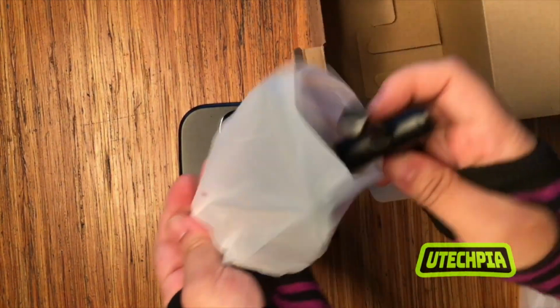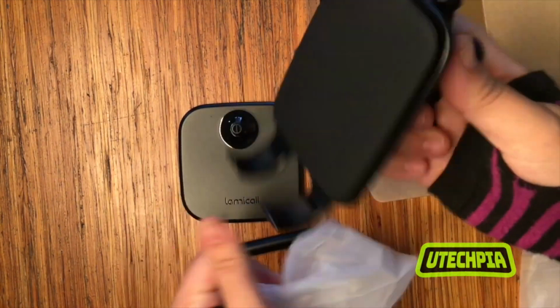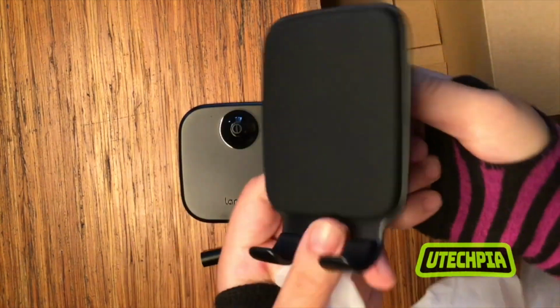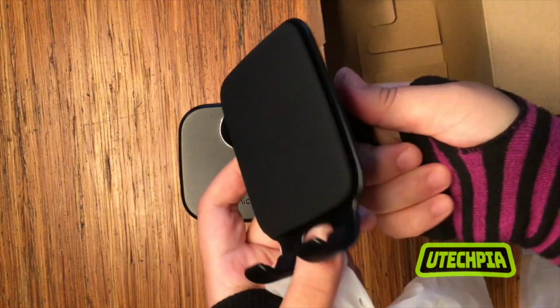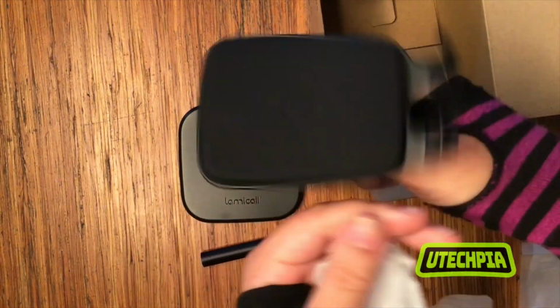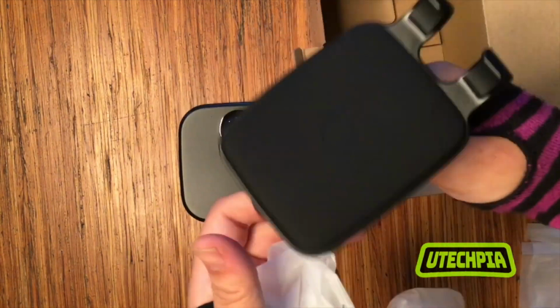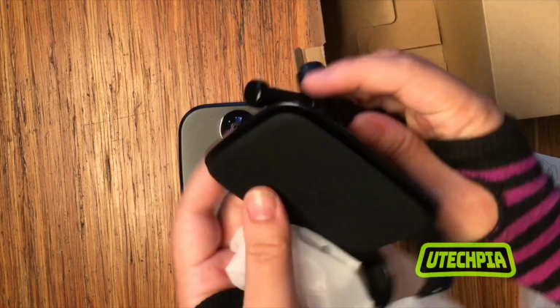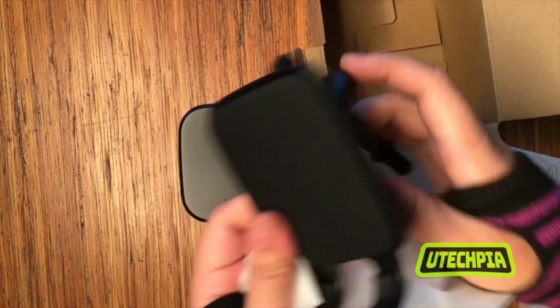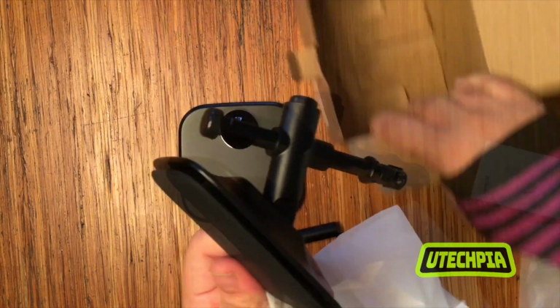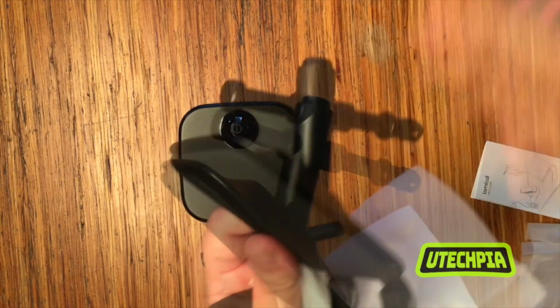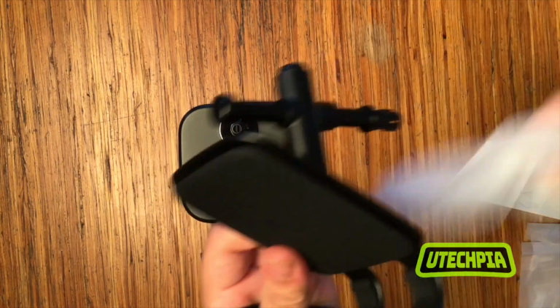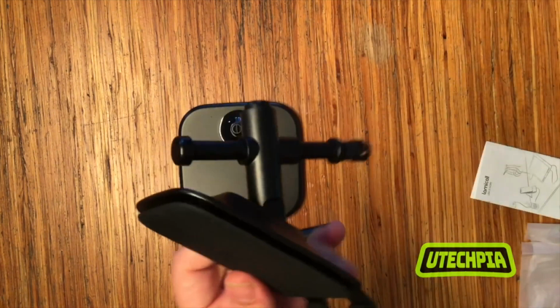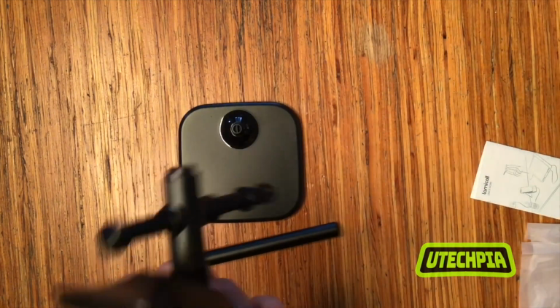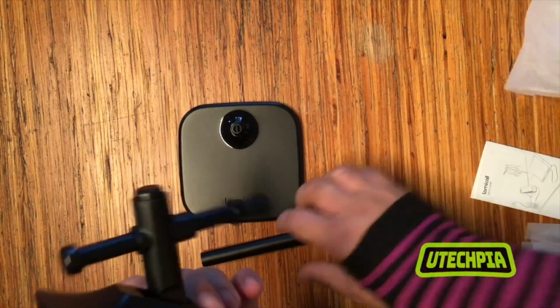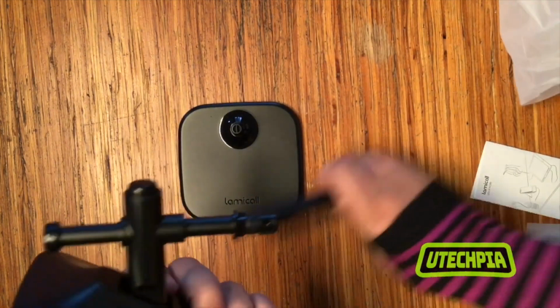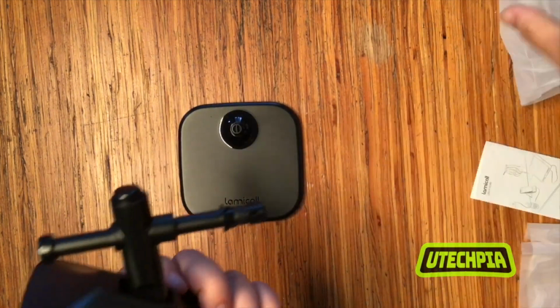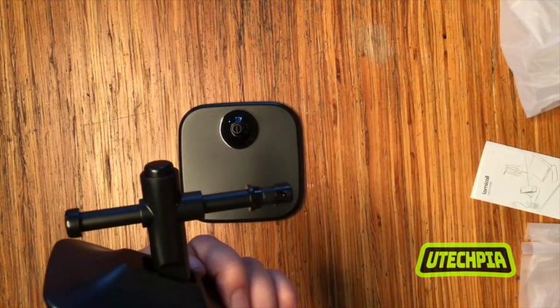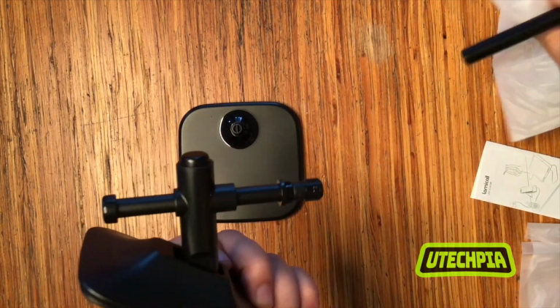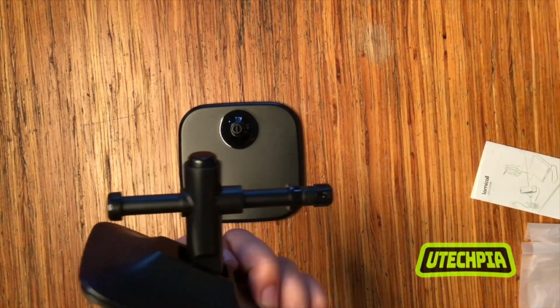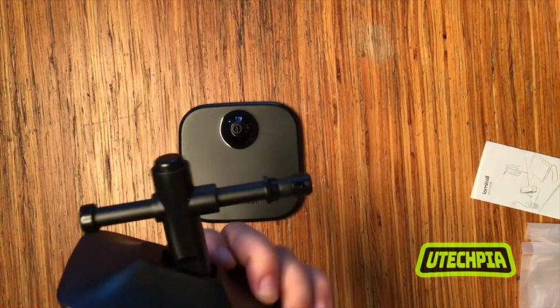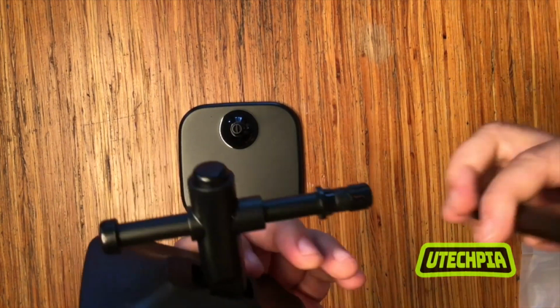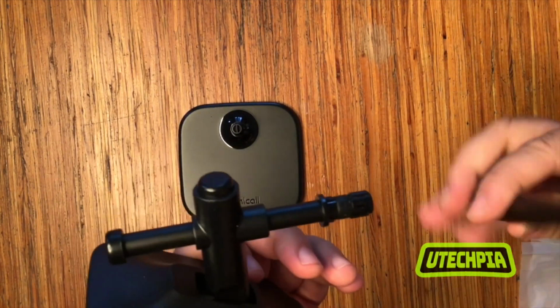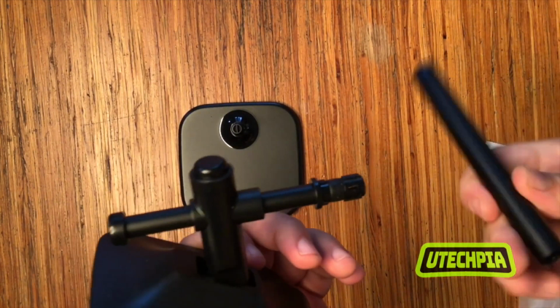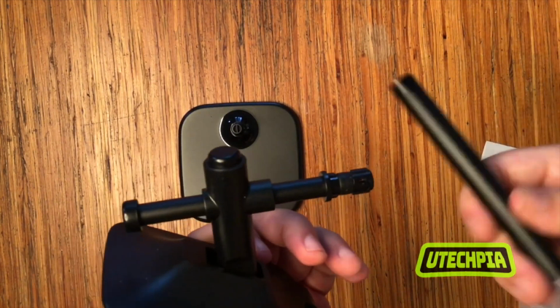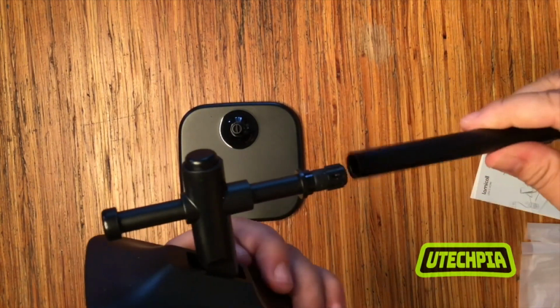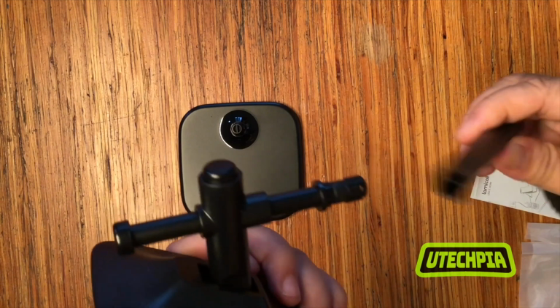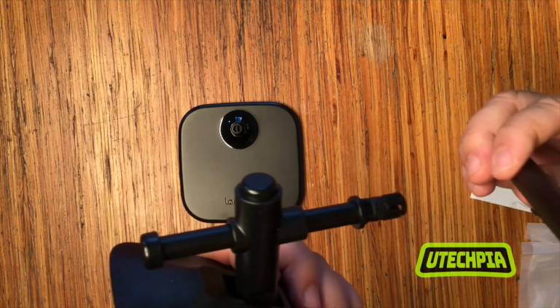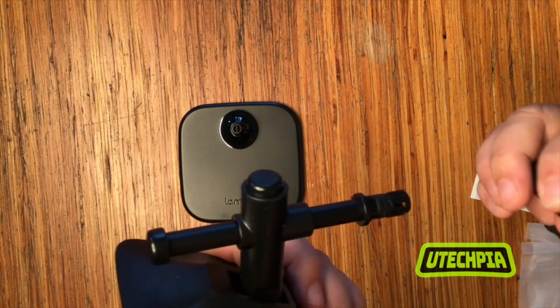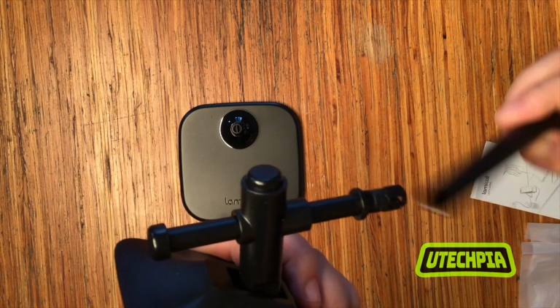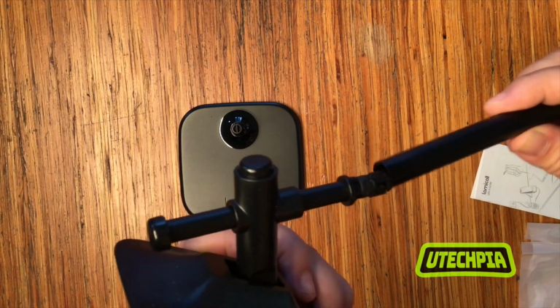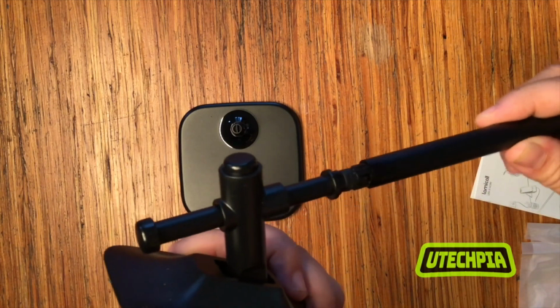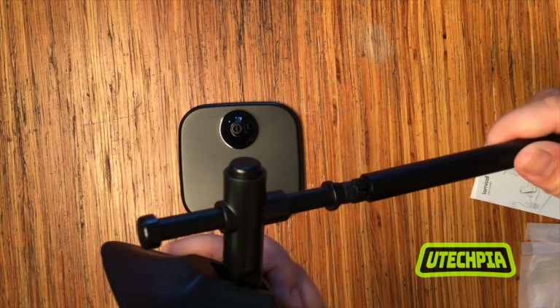It has a silicone backing and rubber on the front hooks that helps protect your phone from sliding, getting scratched, and keeps the device in place.